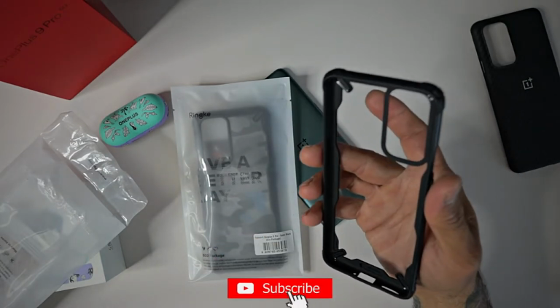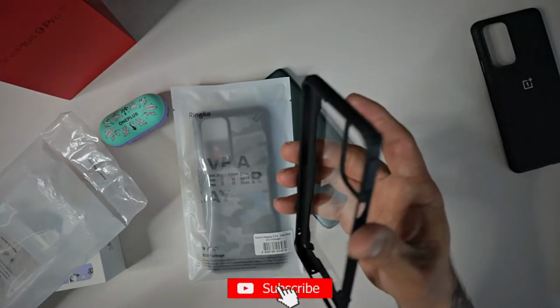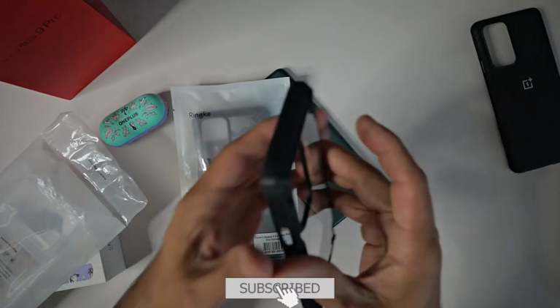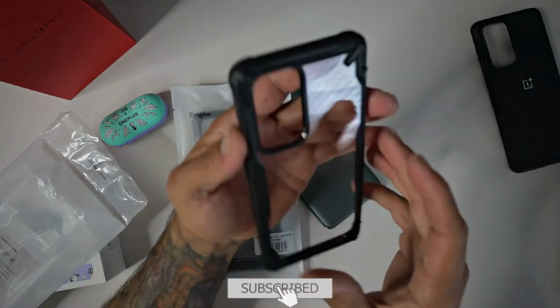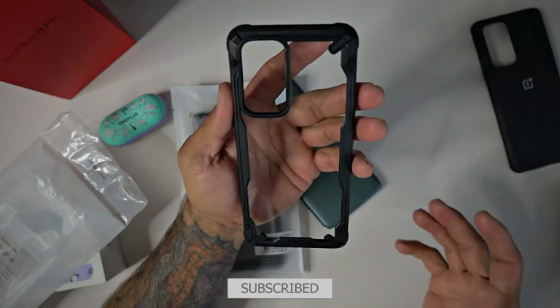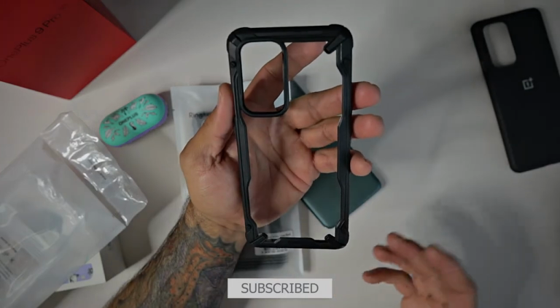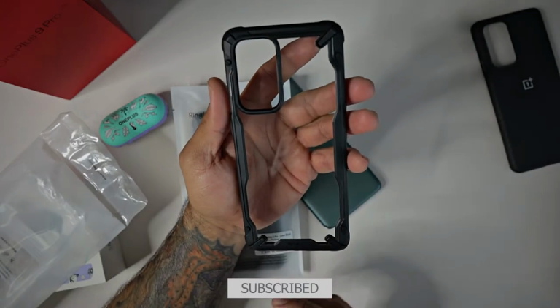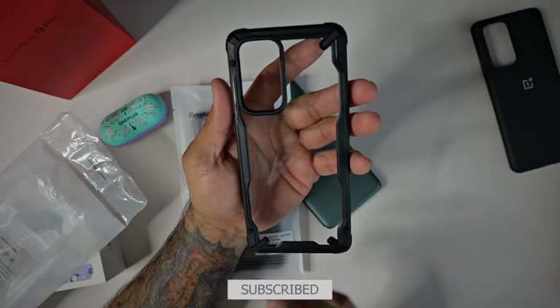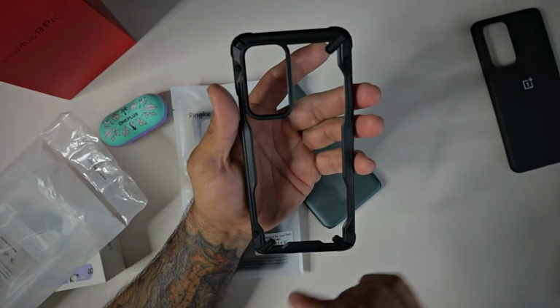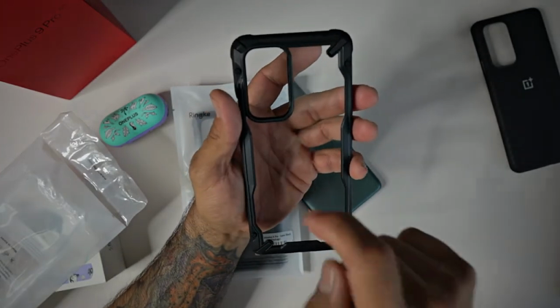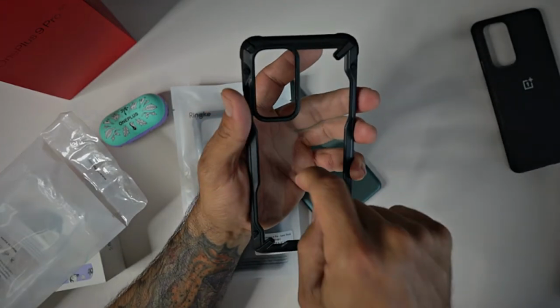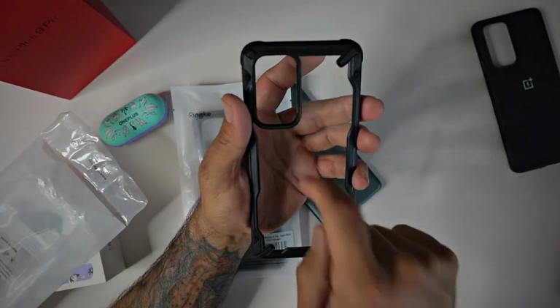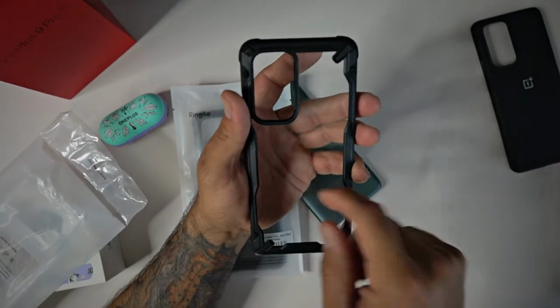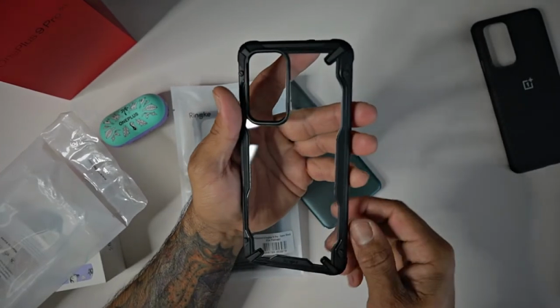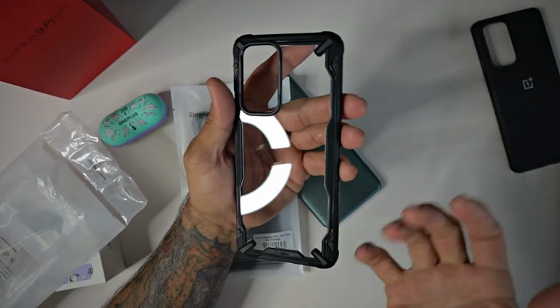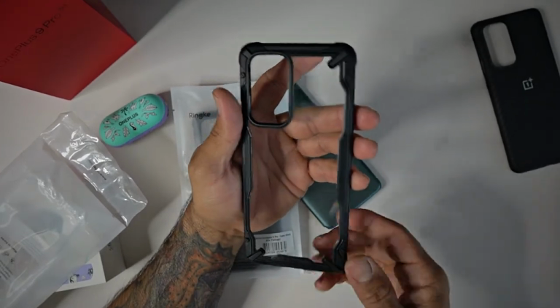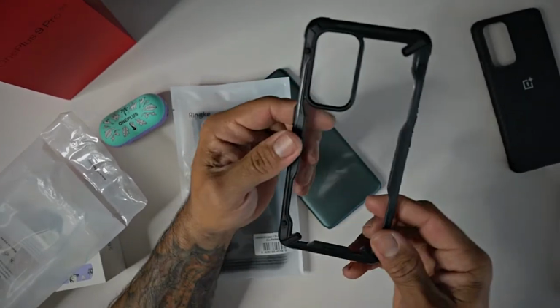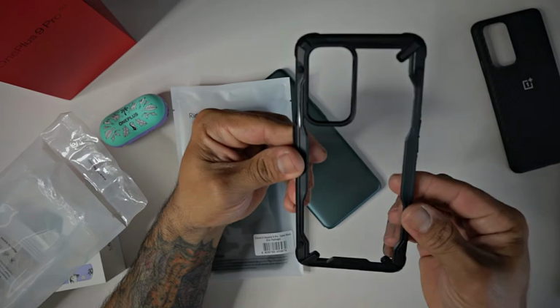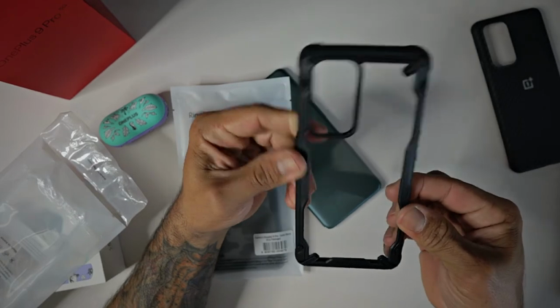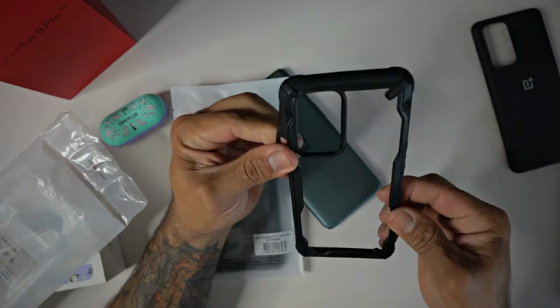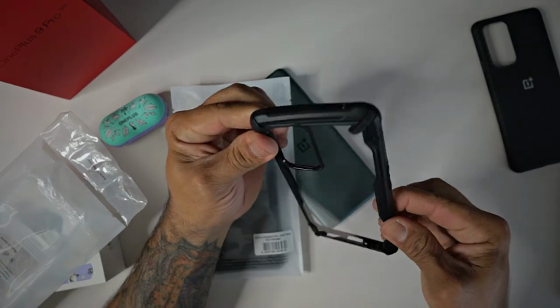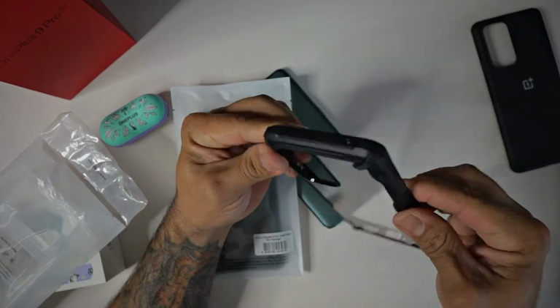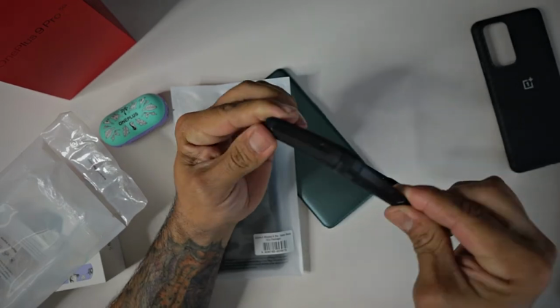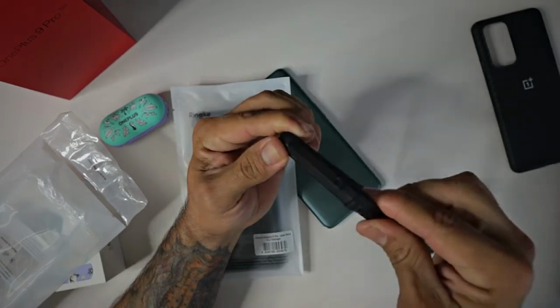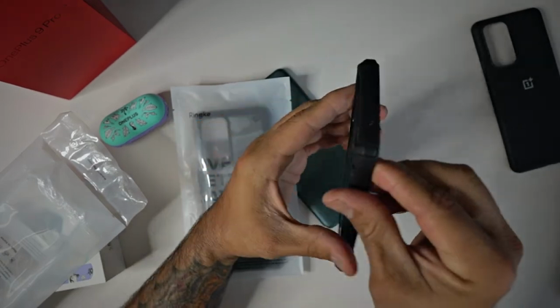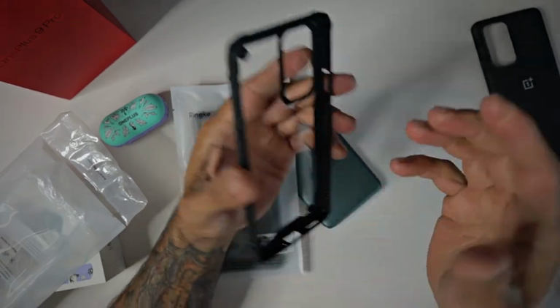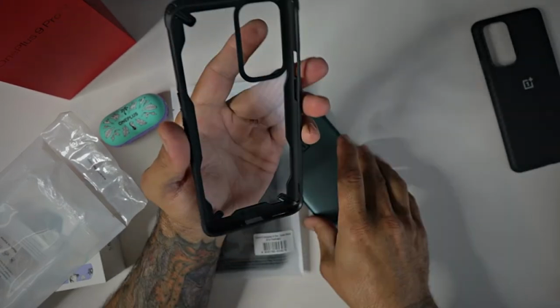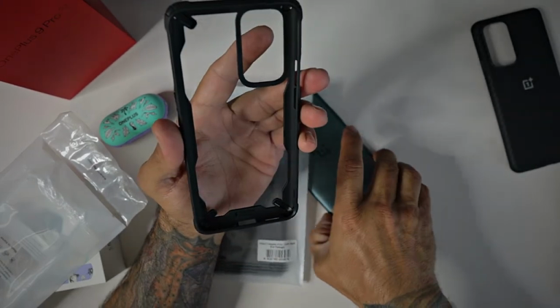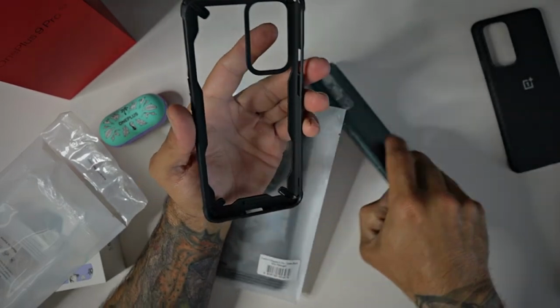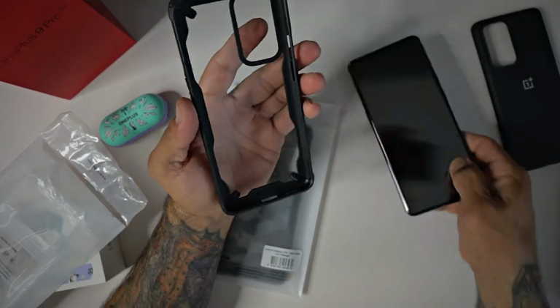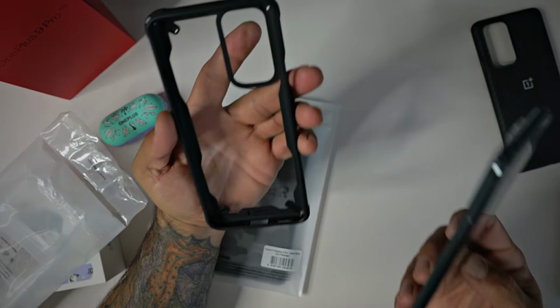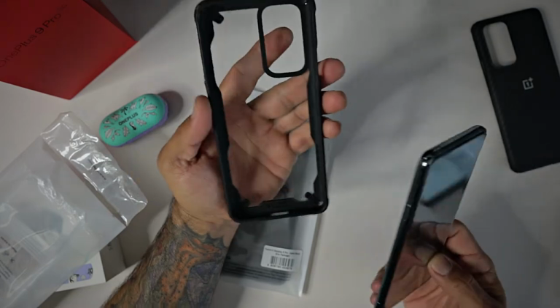Now this is the Fusion X case. It is a hard plastic shell in the back, see-through, and you do have a rubber soft TPU around the edges. It is a semi-rugged case.